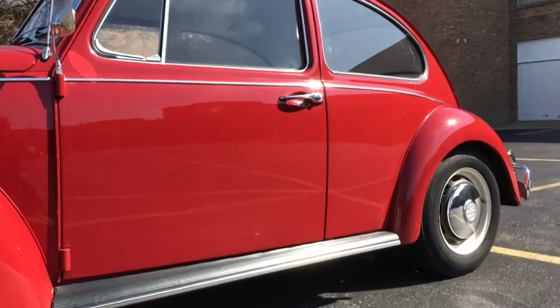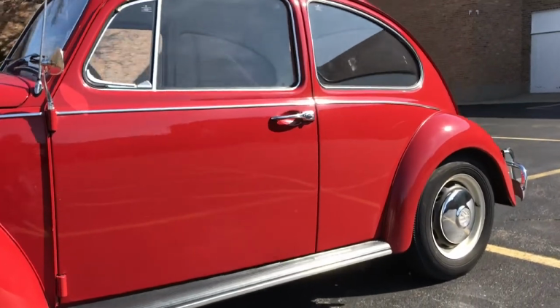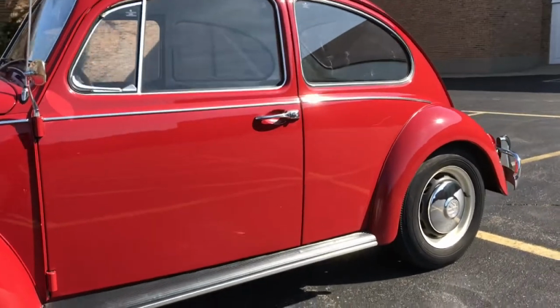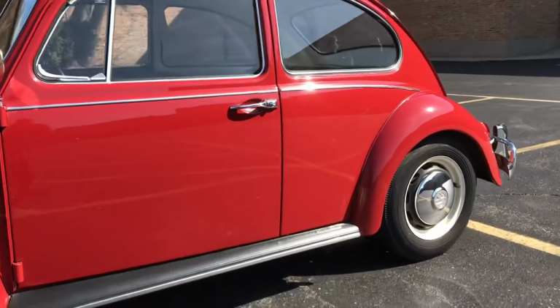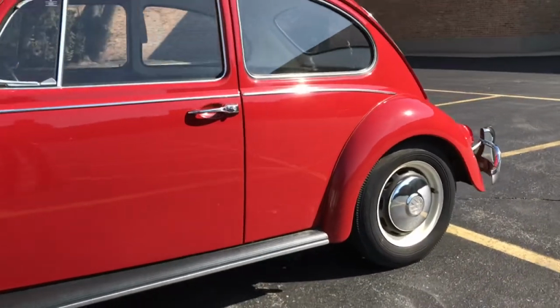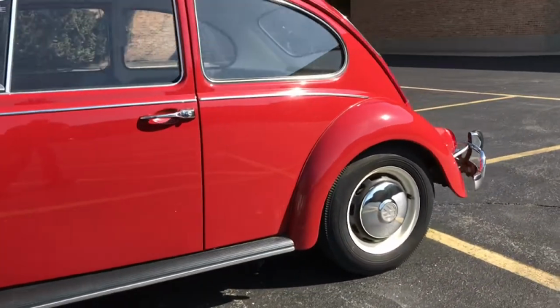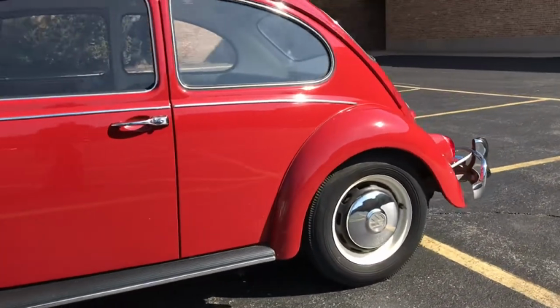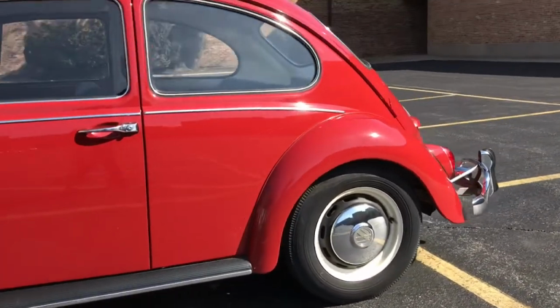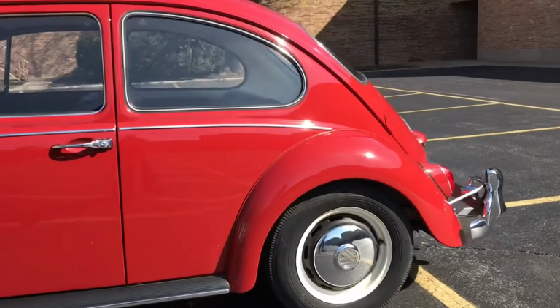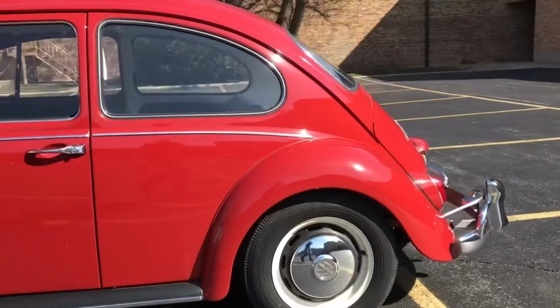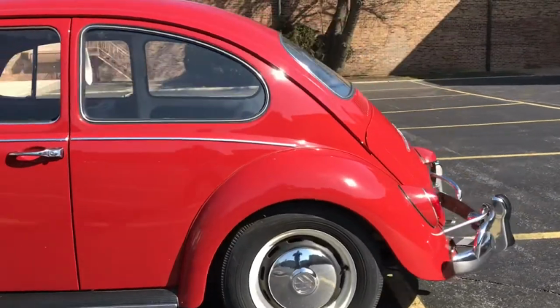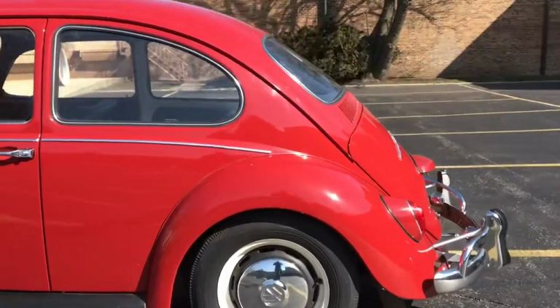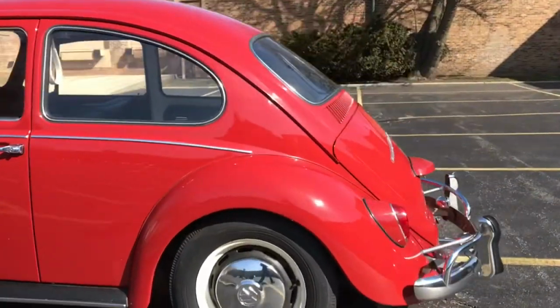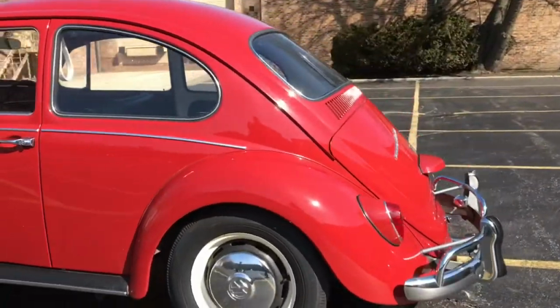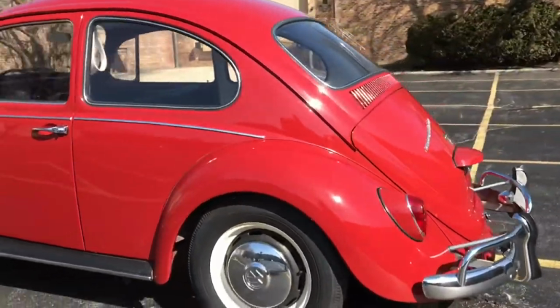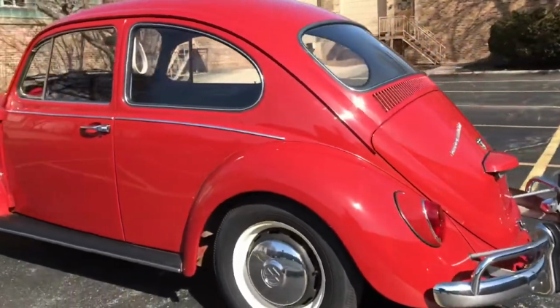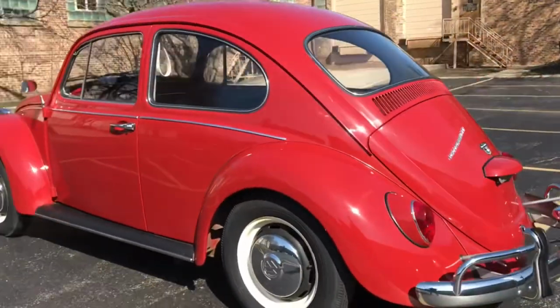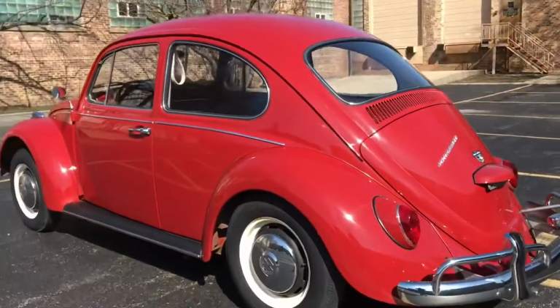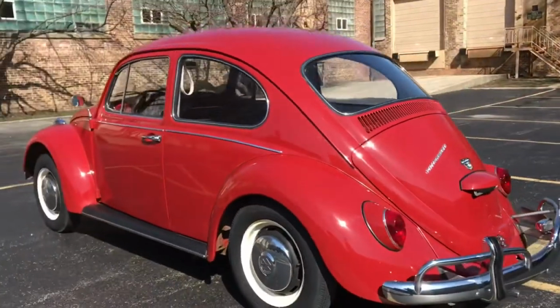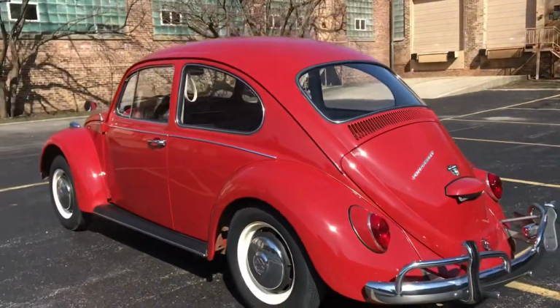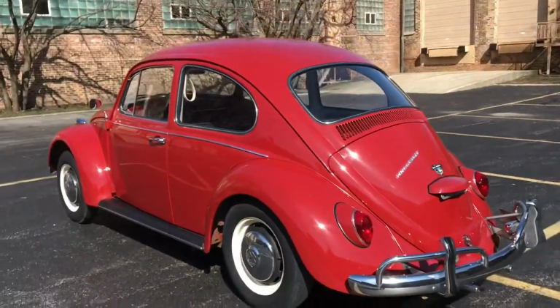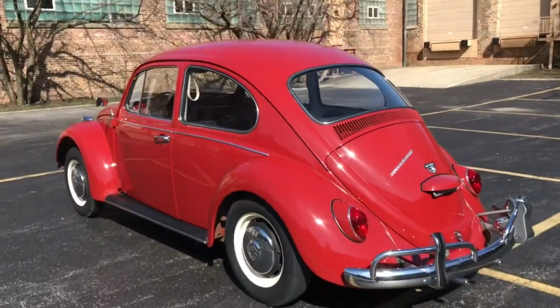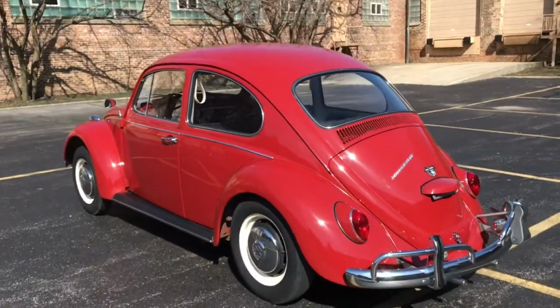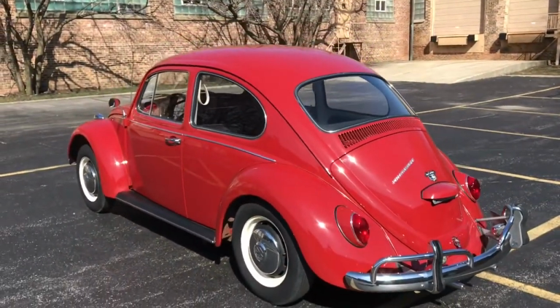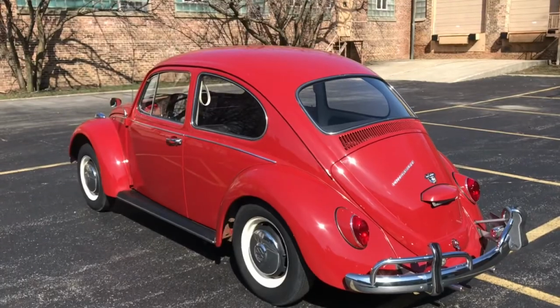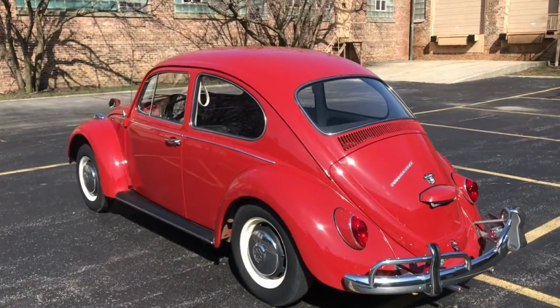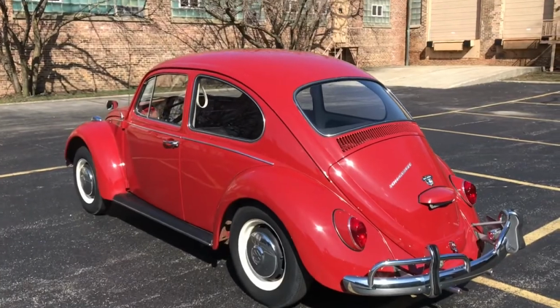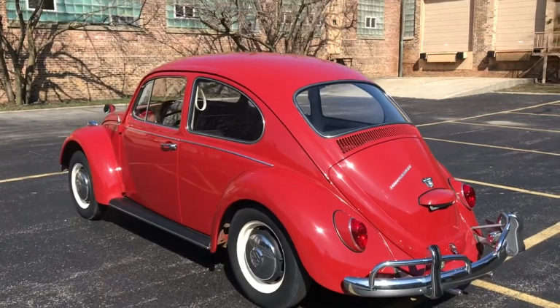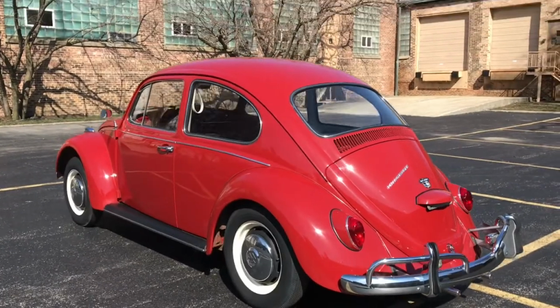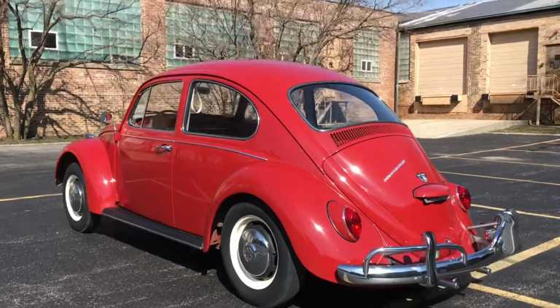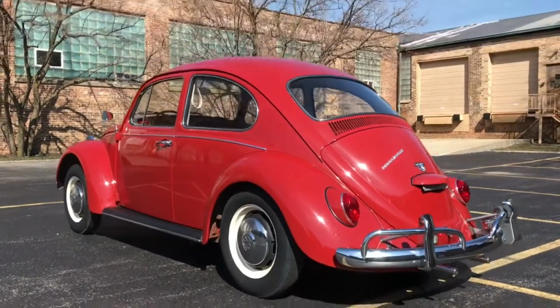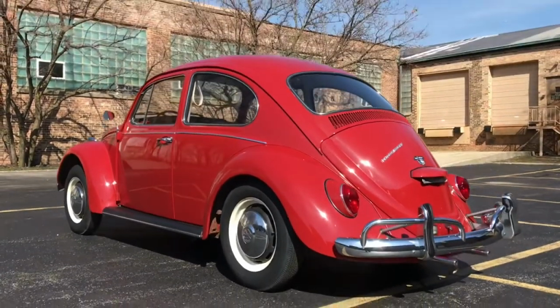We got a call a few months ago from the guy who owns the storage facility. He said he was selling his lot, and he opened up one of the doors to find this Beetle, which looked to be really original, looked to be really nice, but it was all dusty.